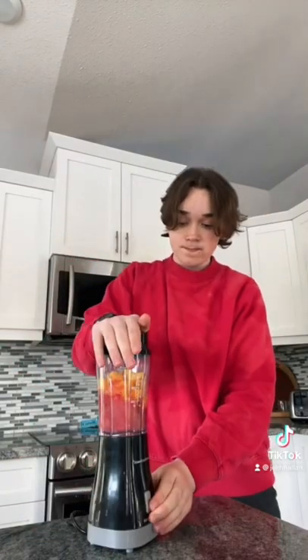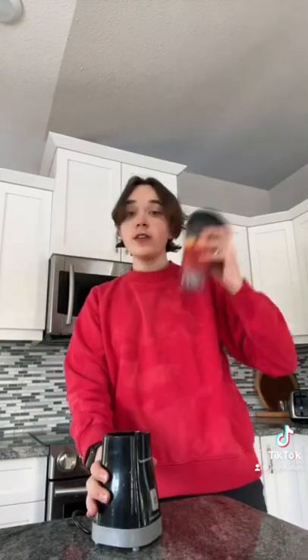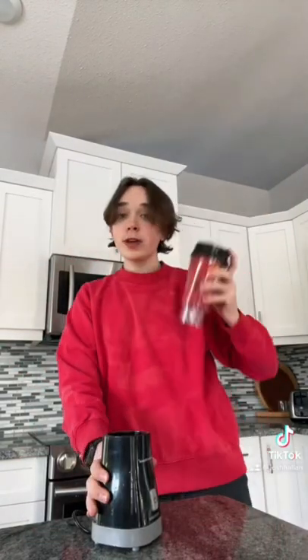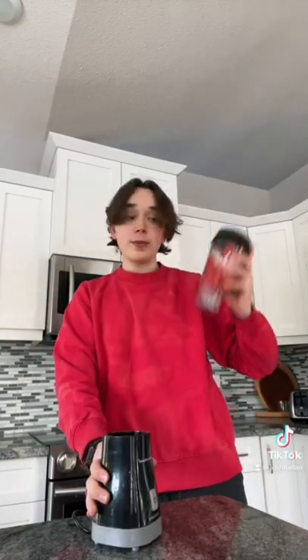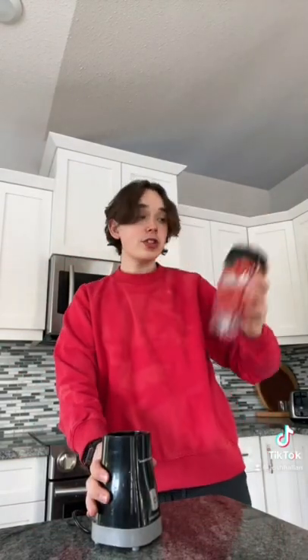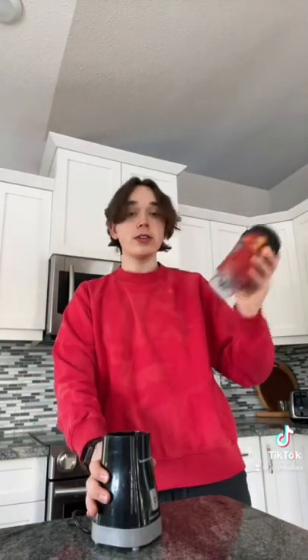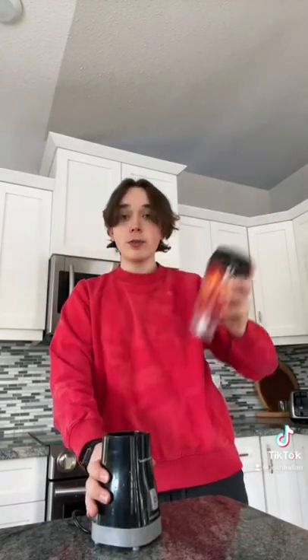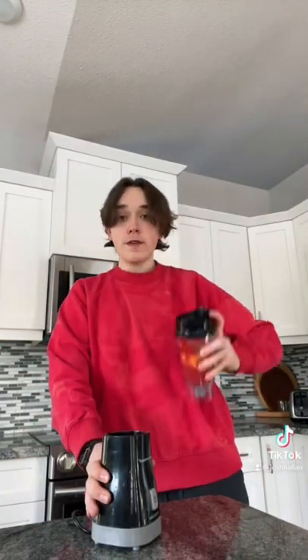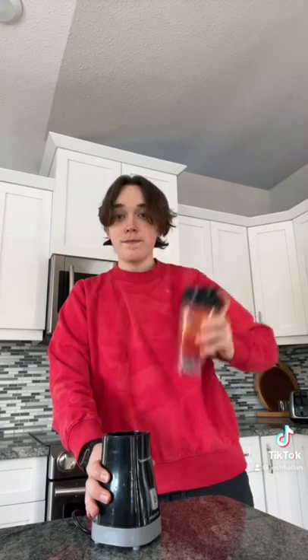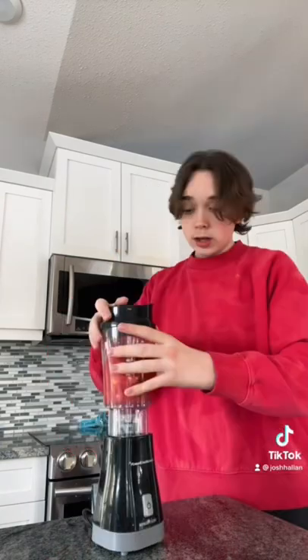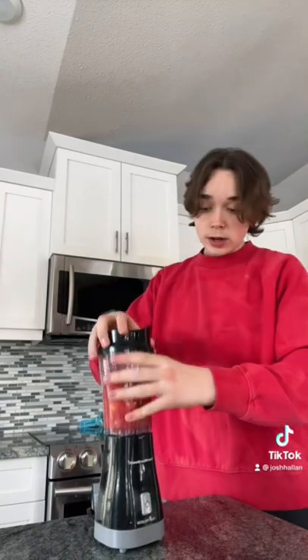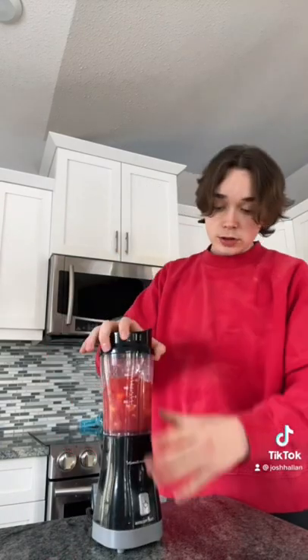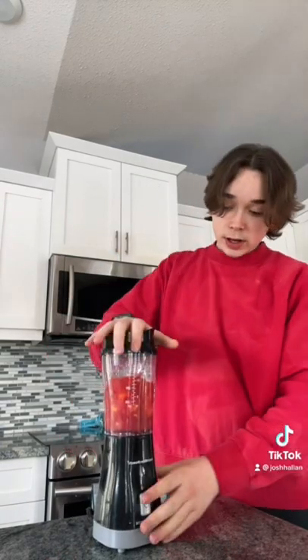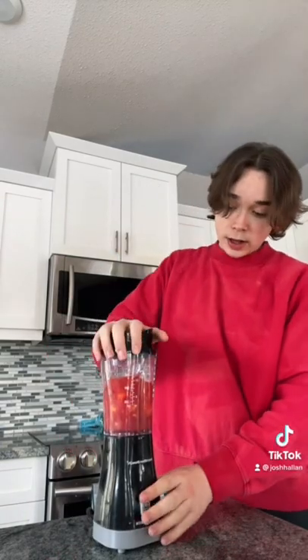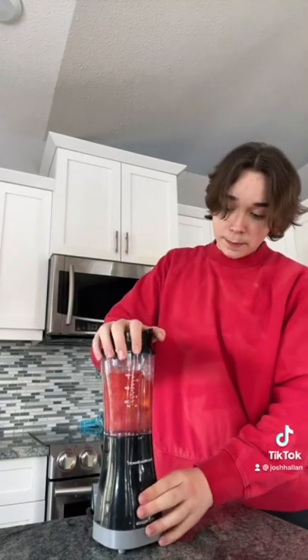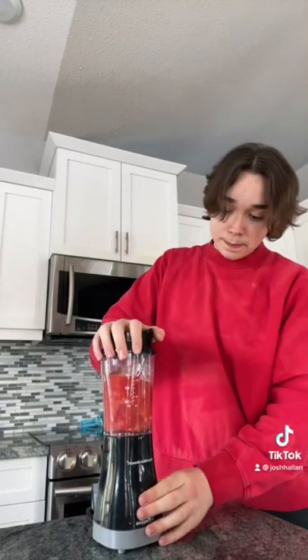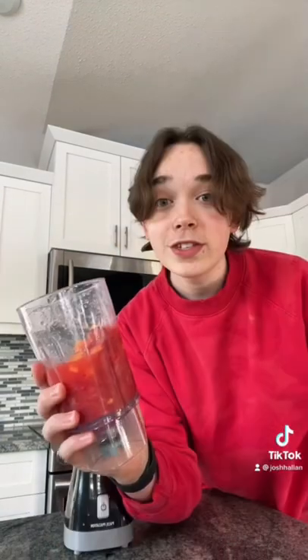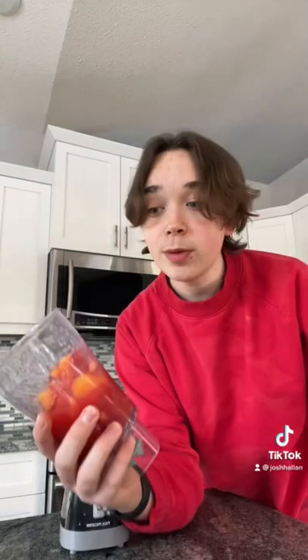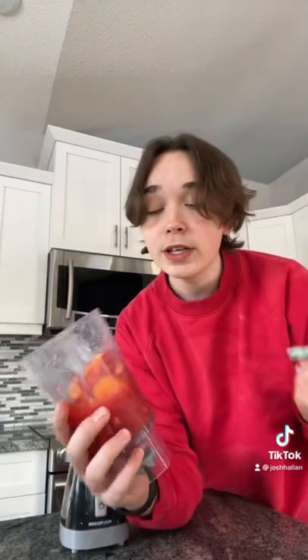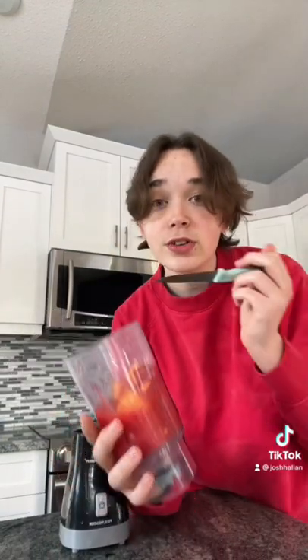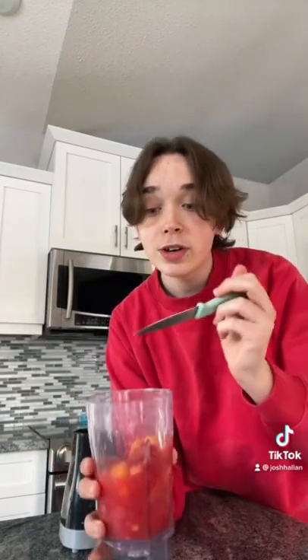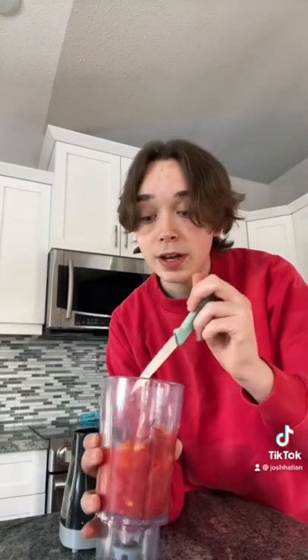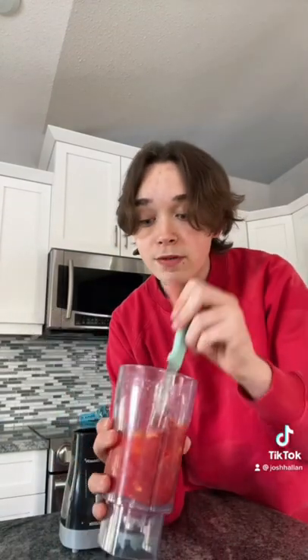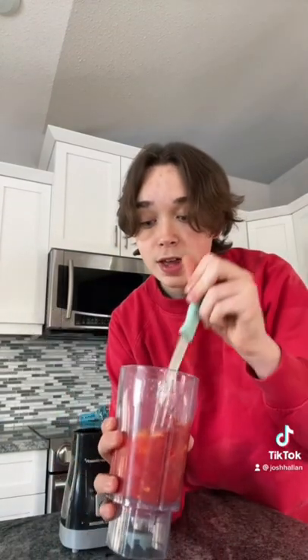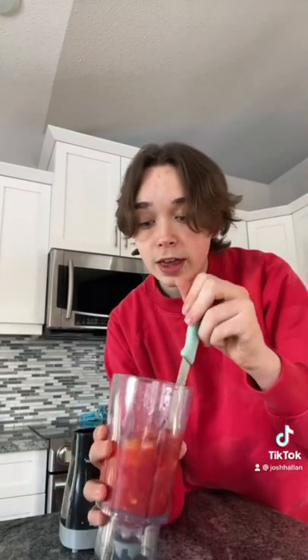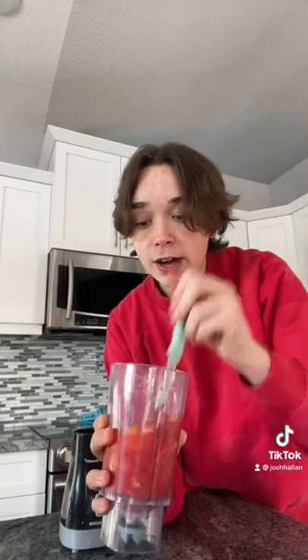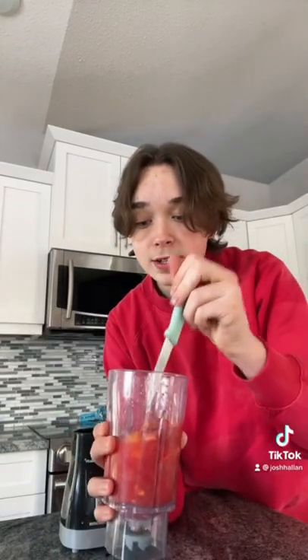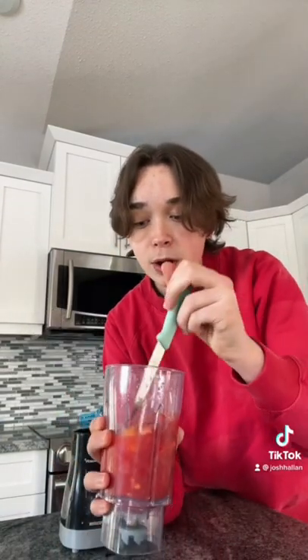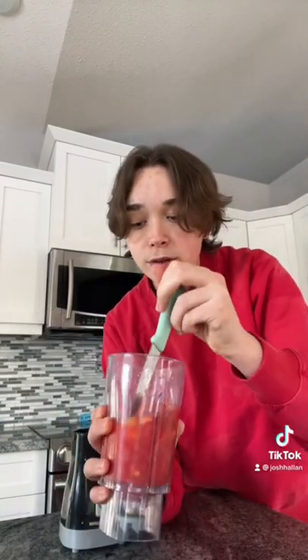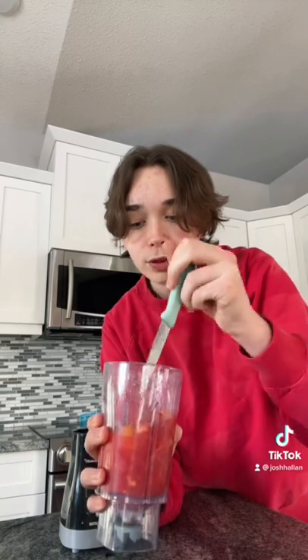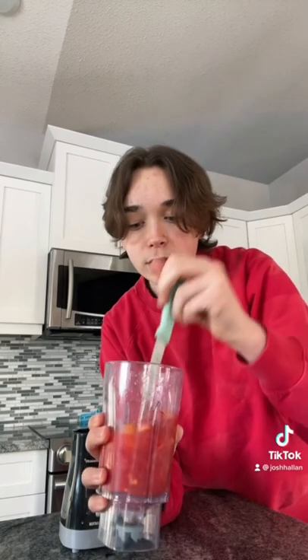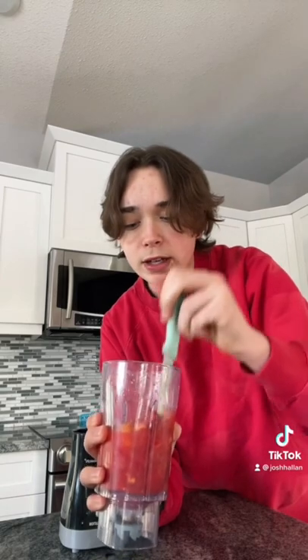Now, you have to pick it up and shake it a little bit. Now, you can try it again. It's still not blended. Then, you're just going to grab a knife and kind of just poke the fruit down.